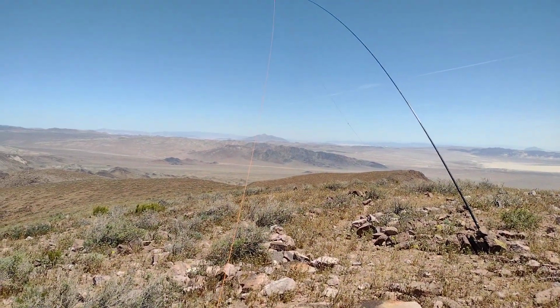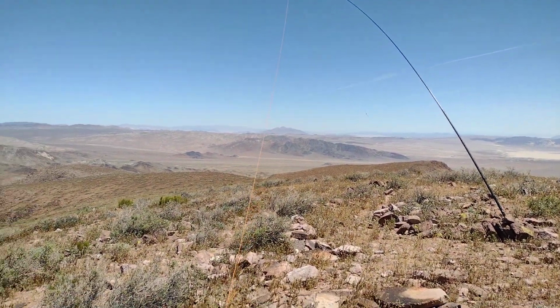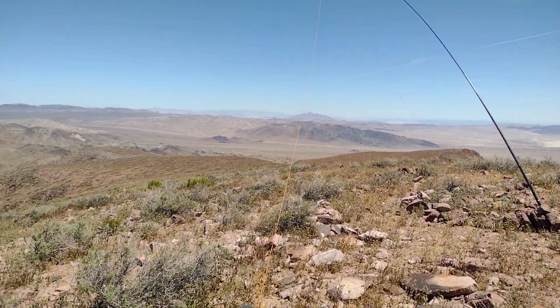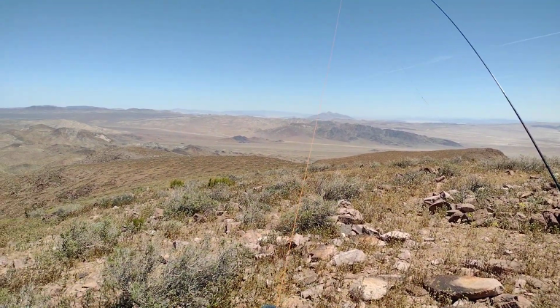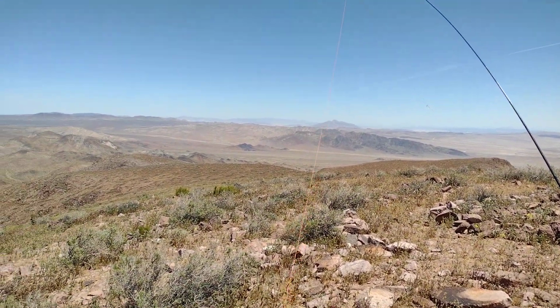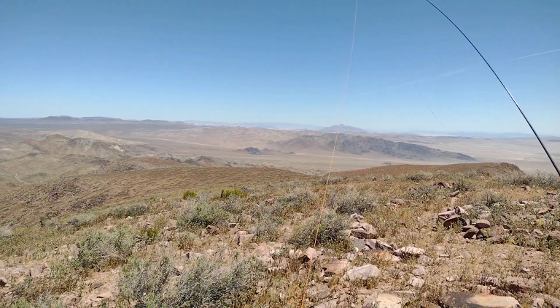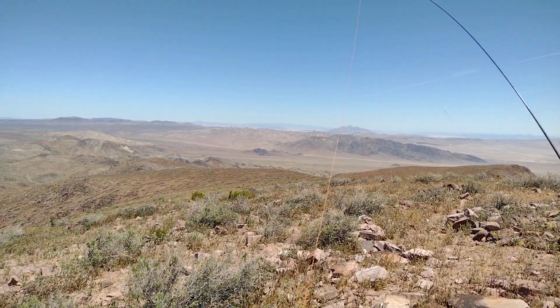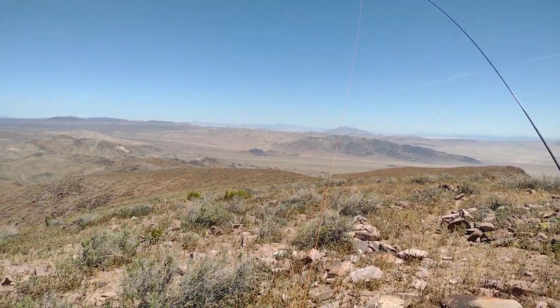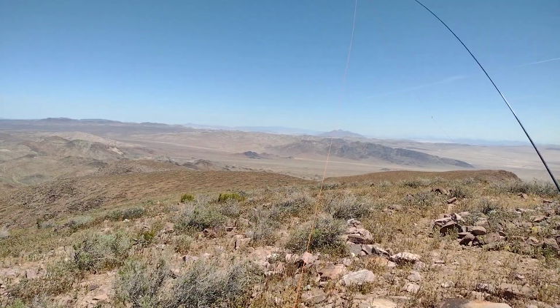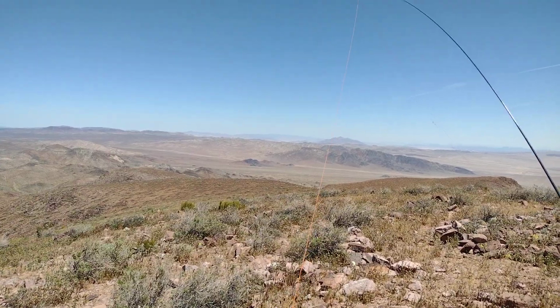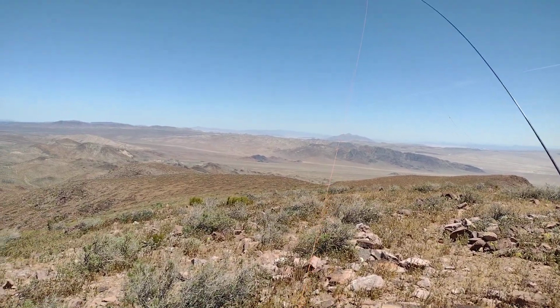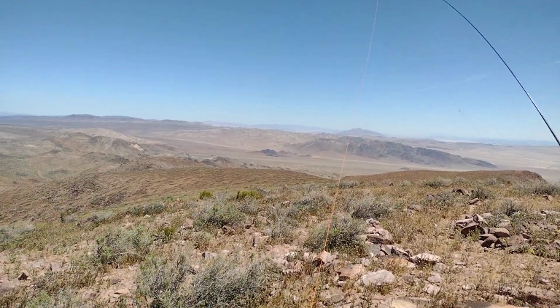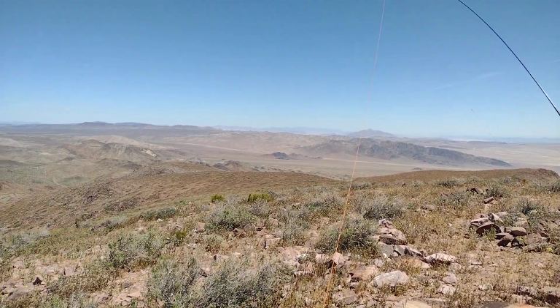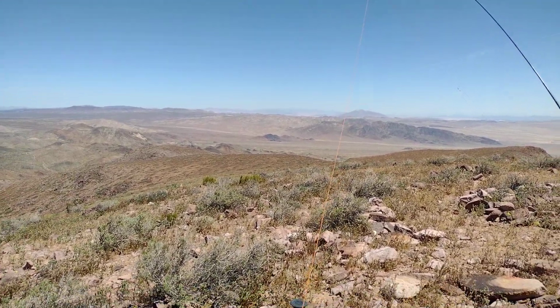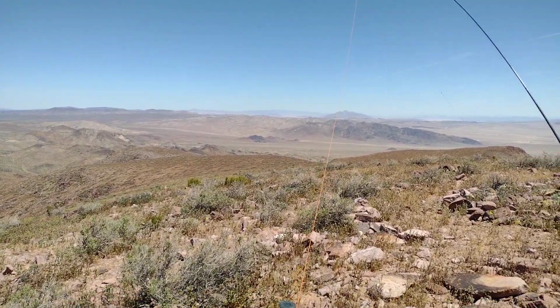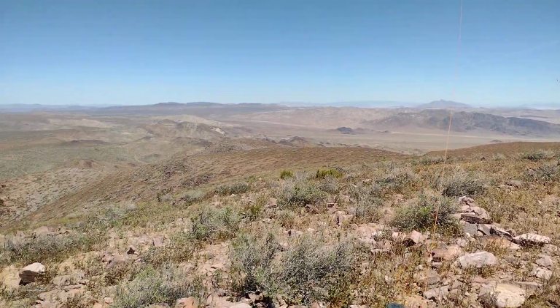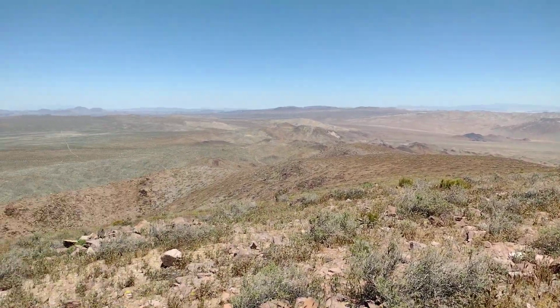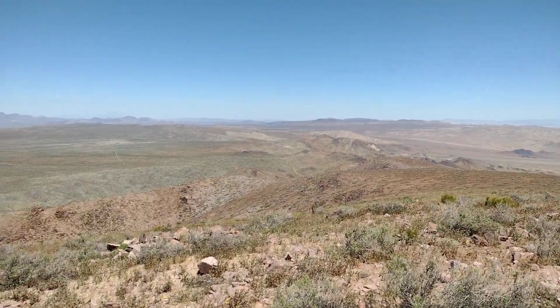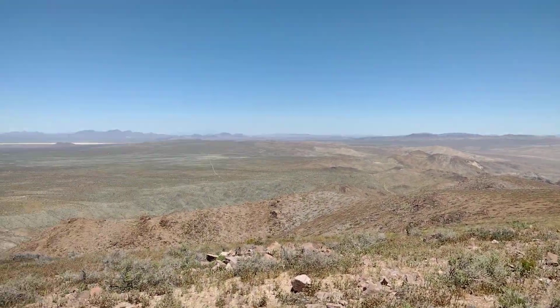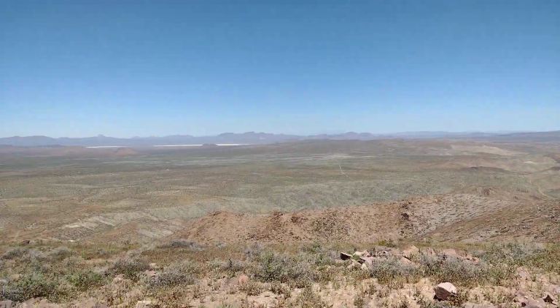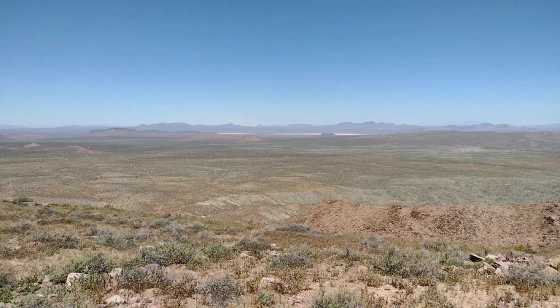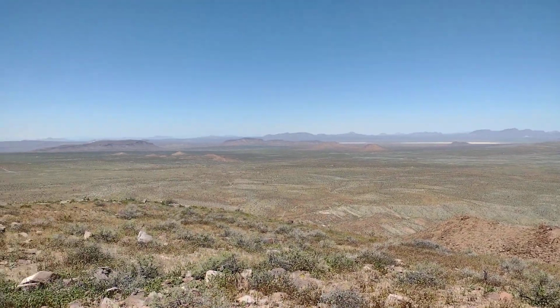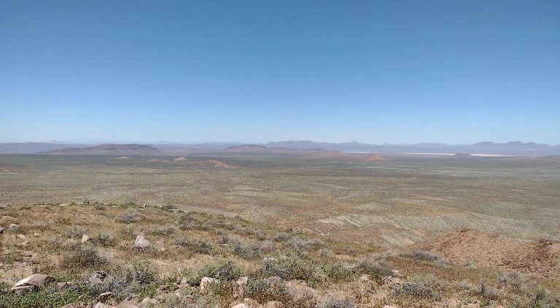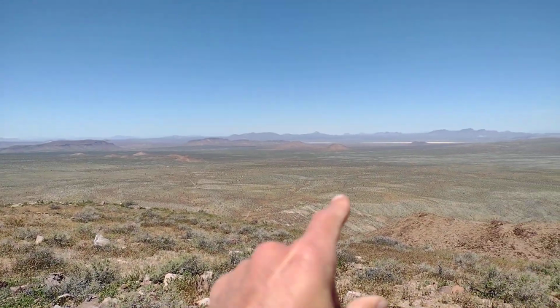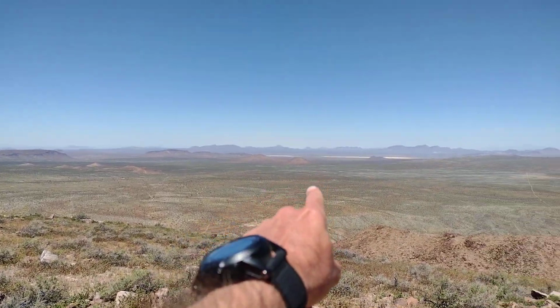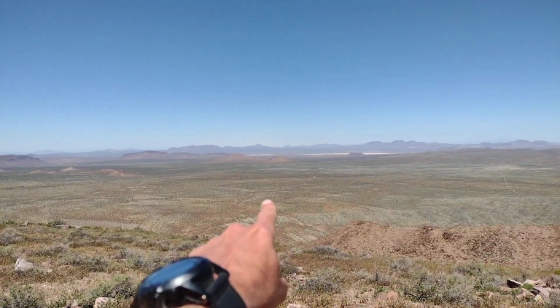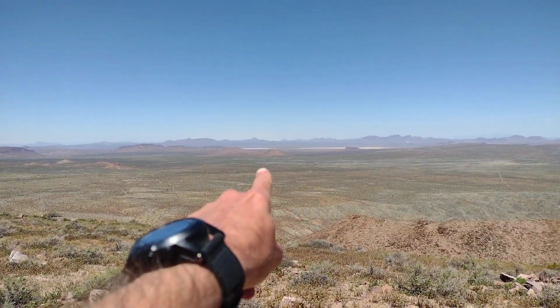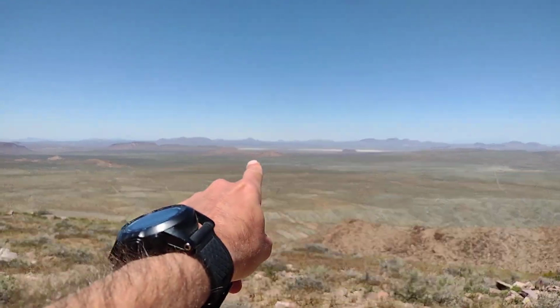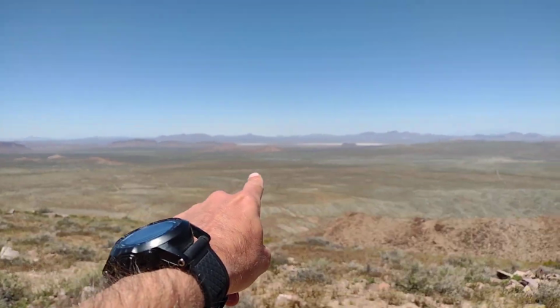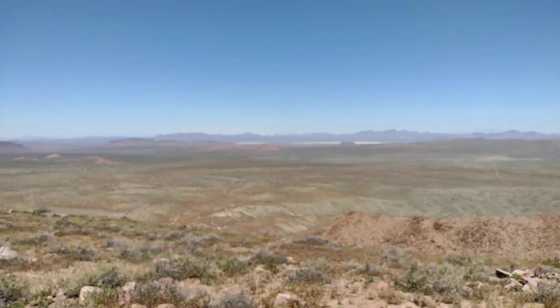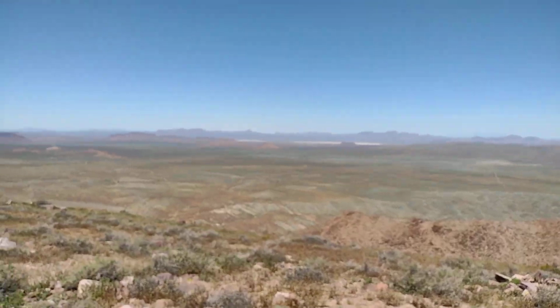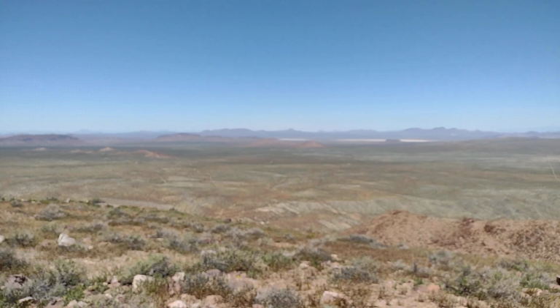Hey Internet, this is Whiskey 6, November Delta 238, which is Lee and Calvin. This is something I've been trying to knock out yesterday. I activated that one over there, which is Wells Benchmark.